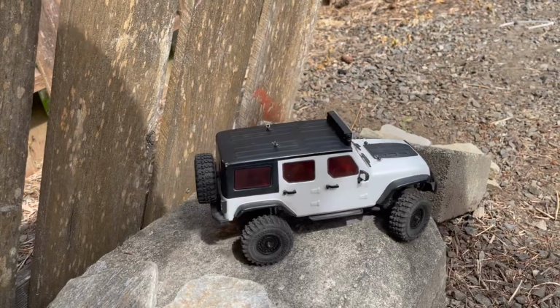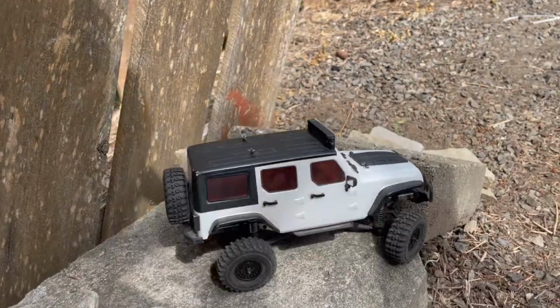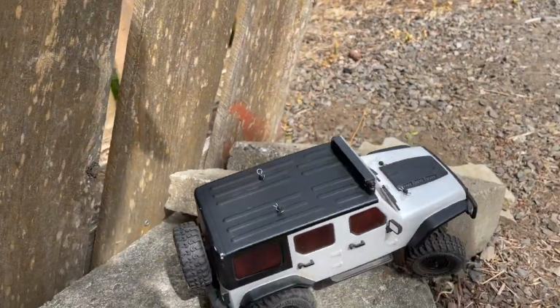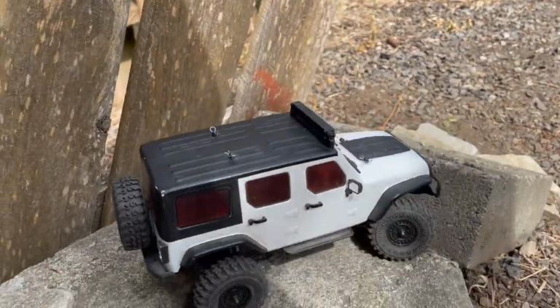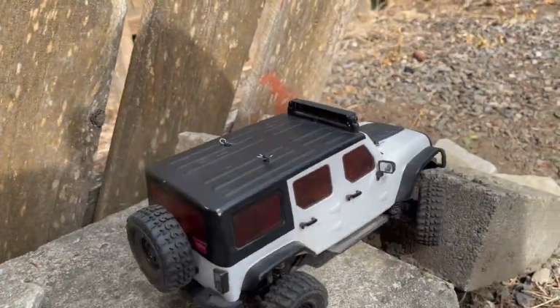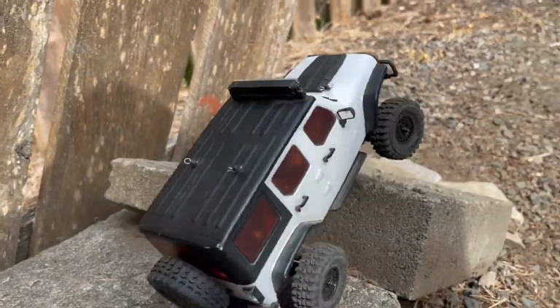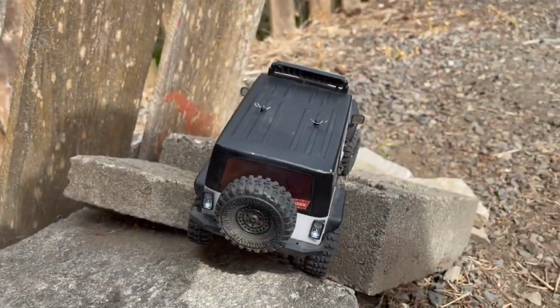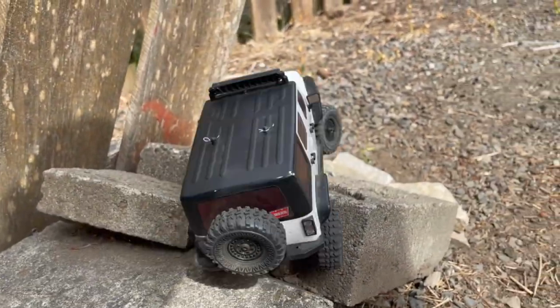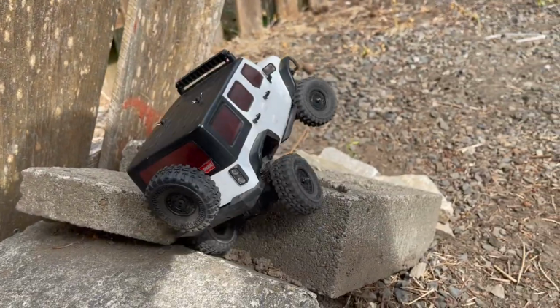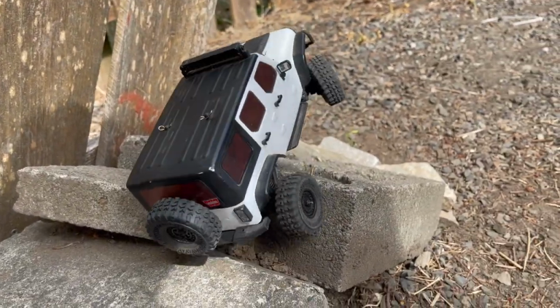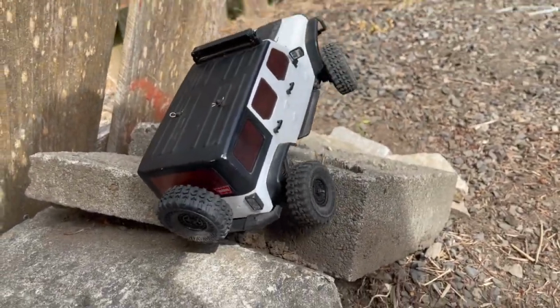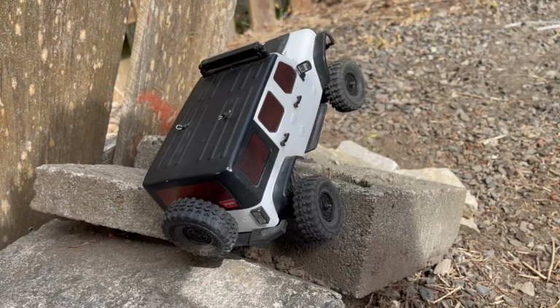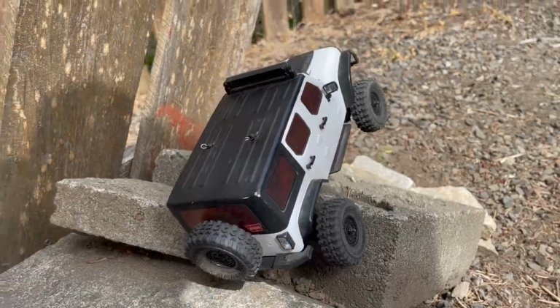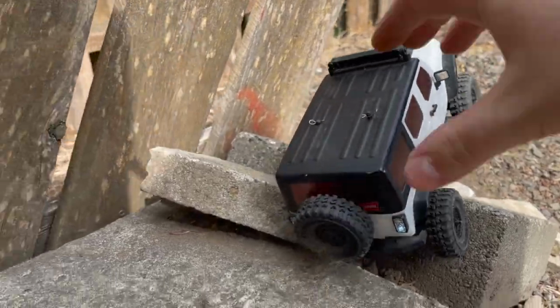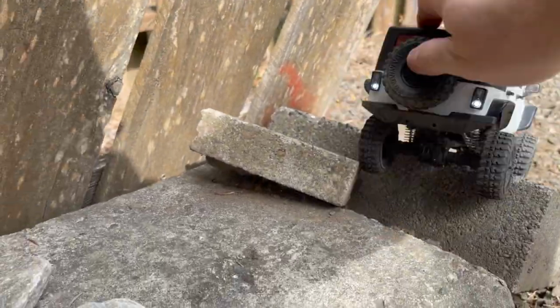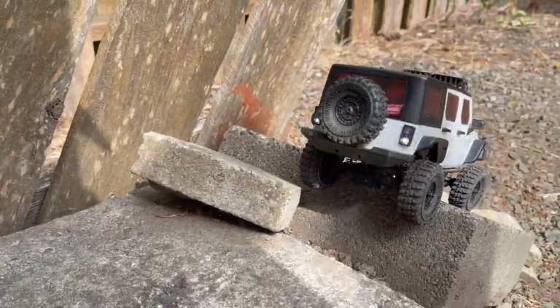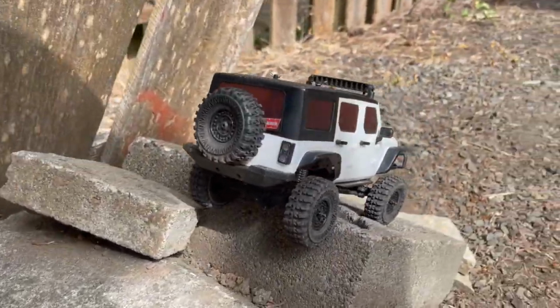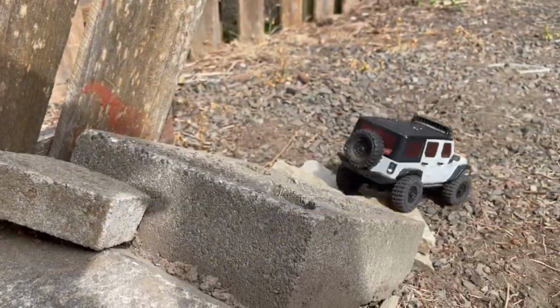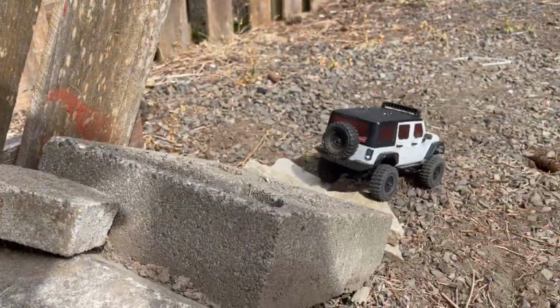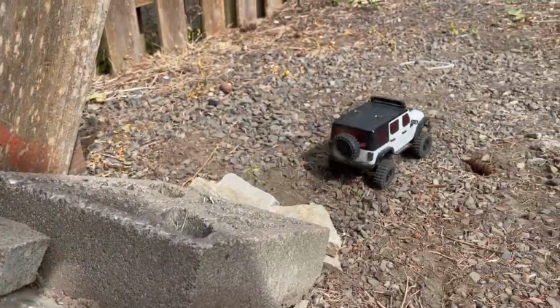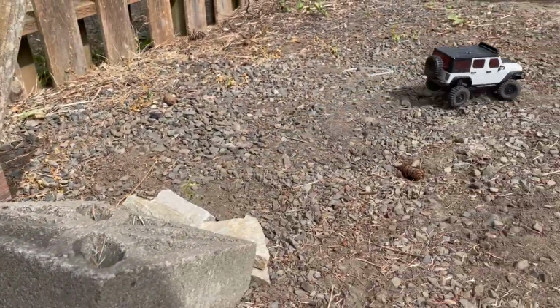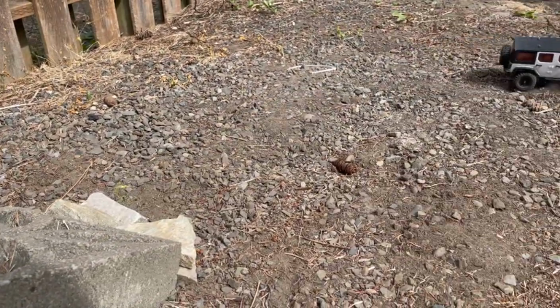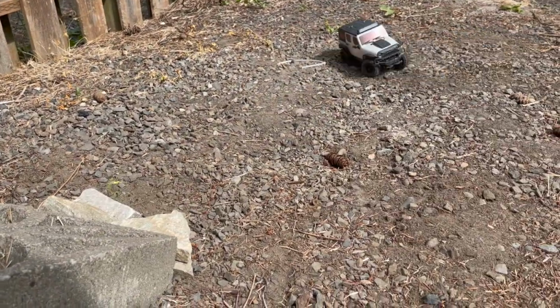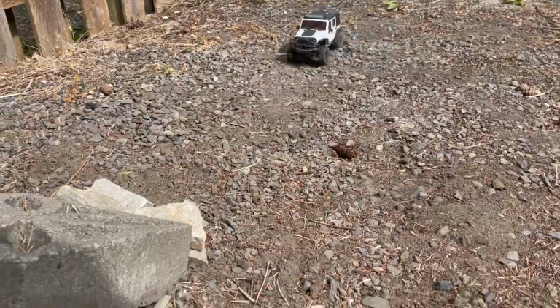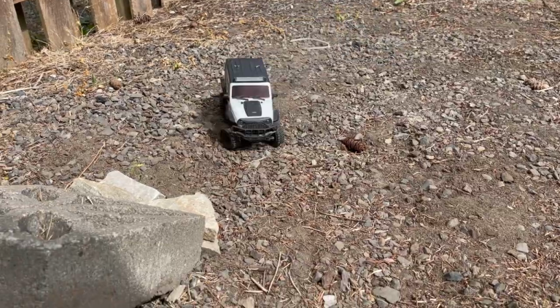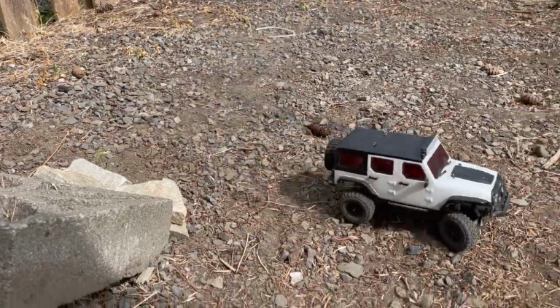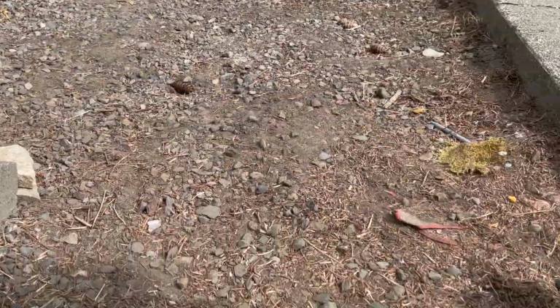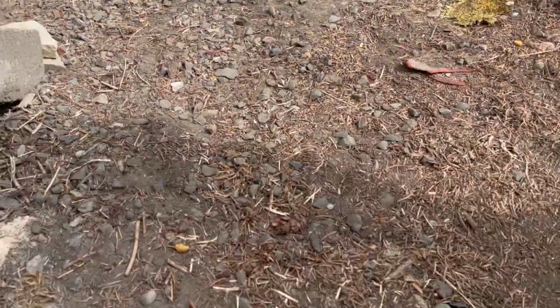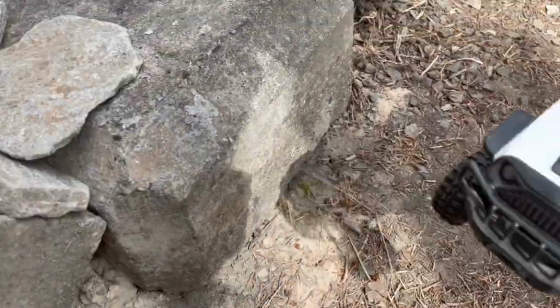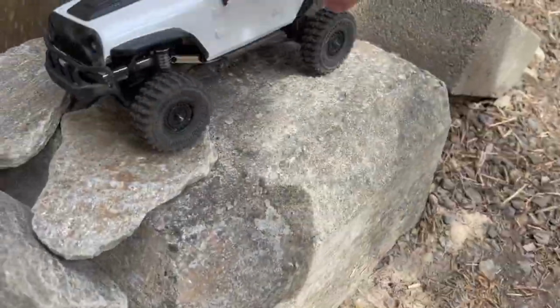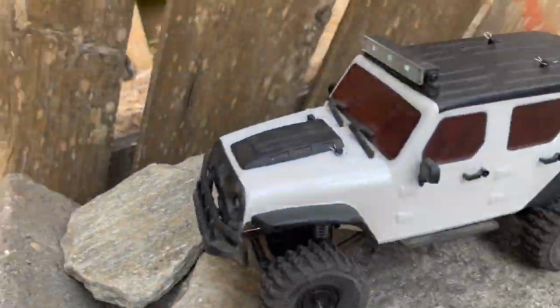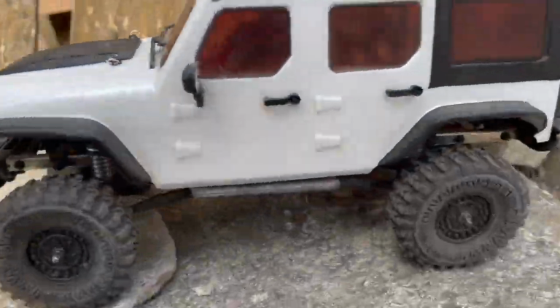High speed bump and grind, and across the line - hey, there we go! There it is.